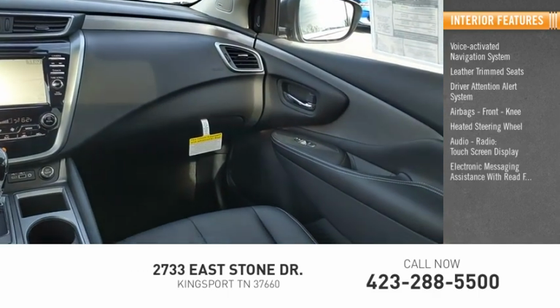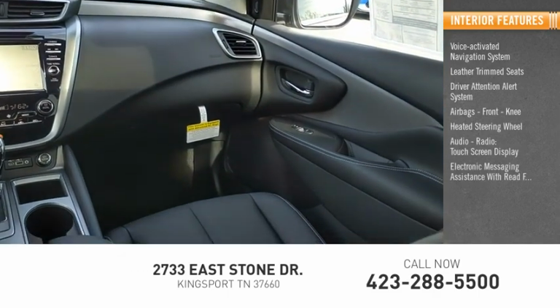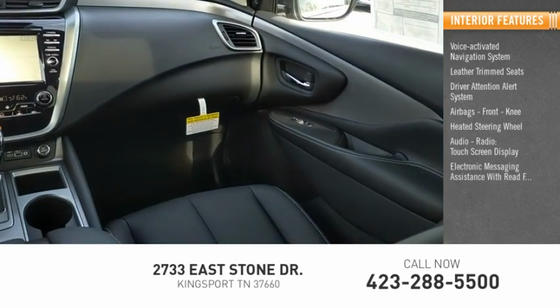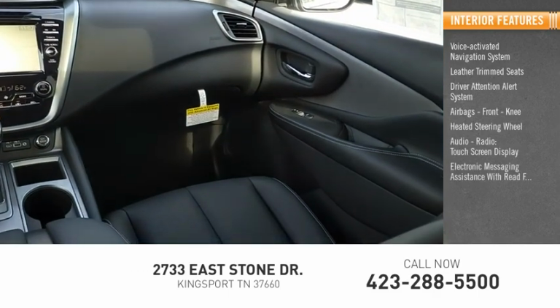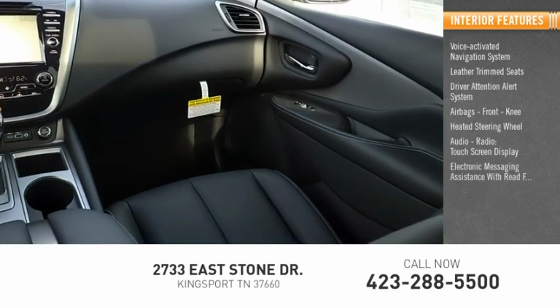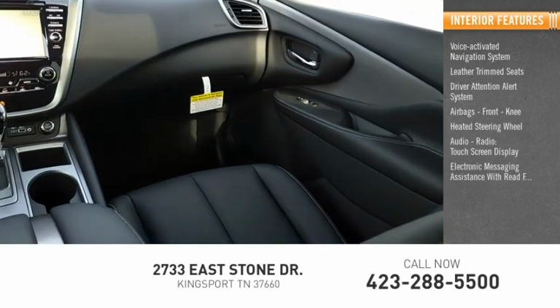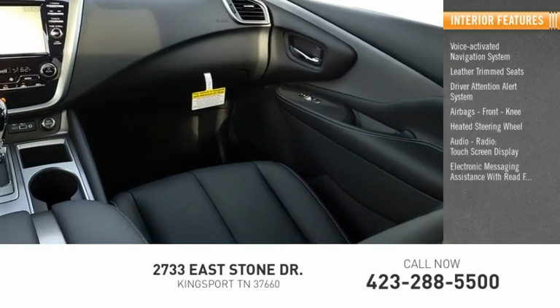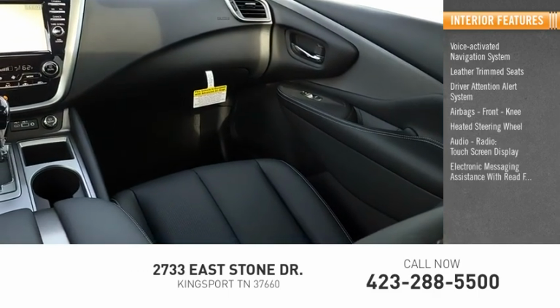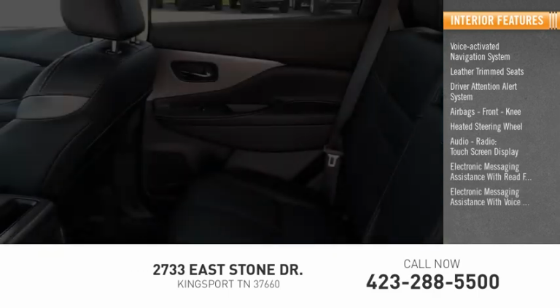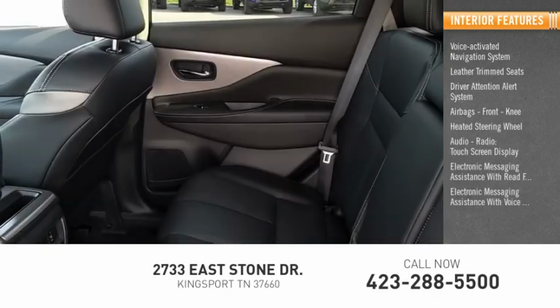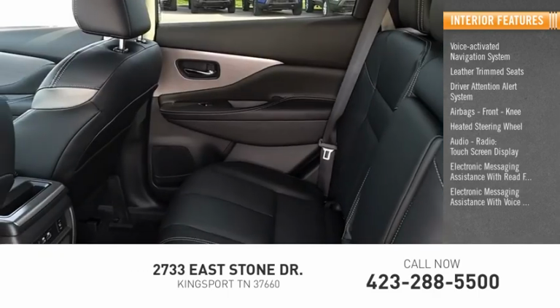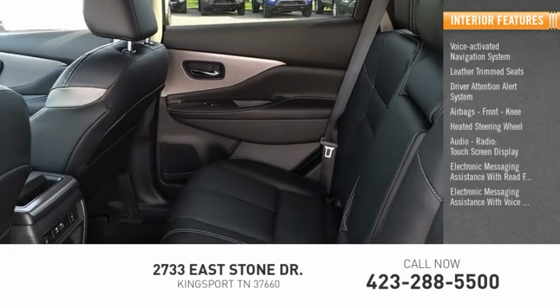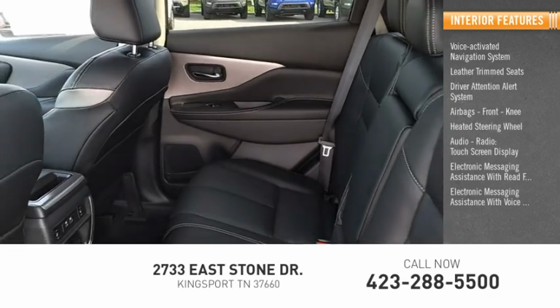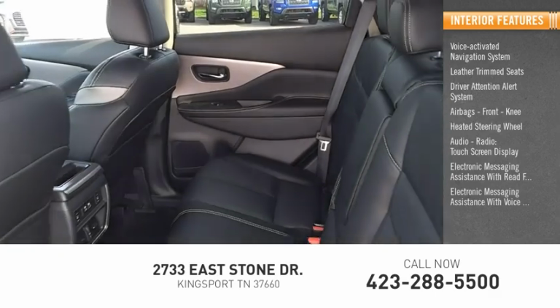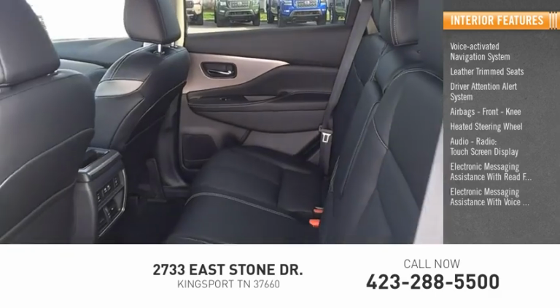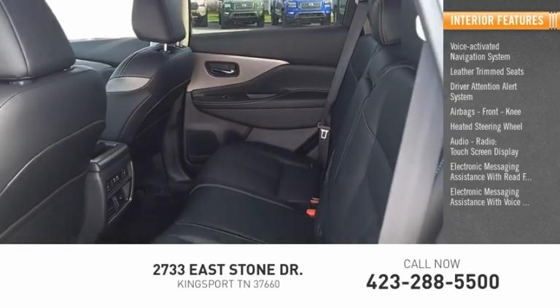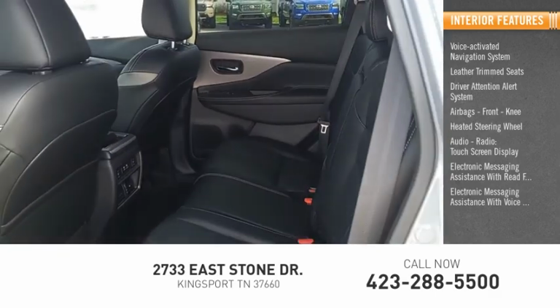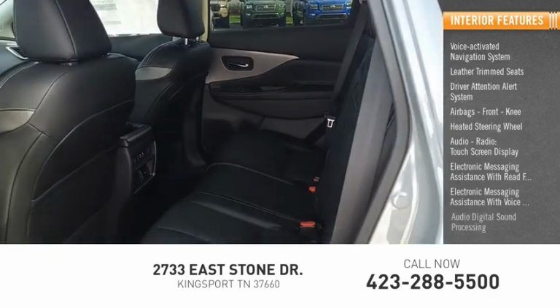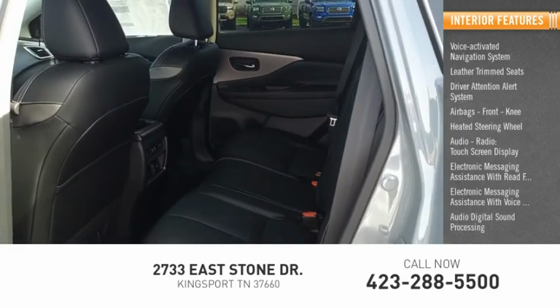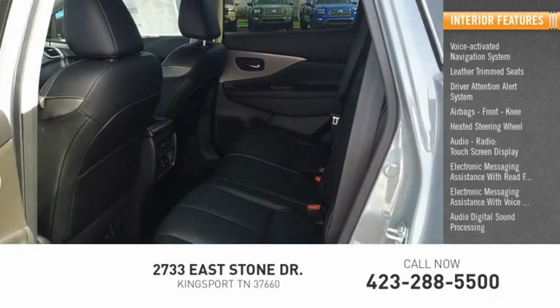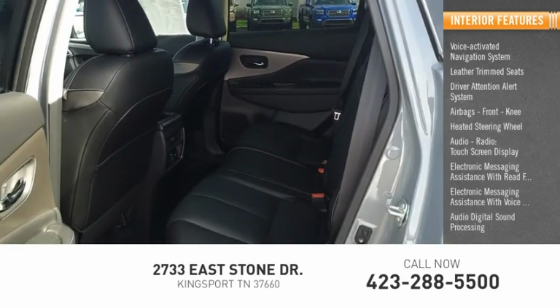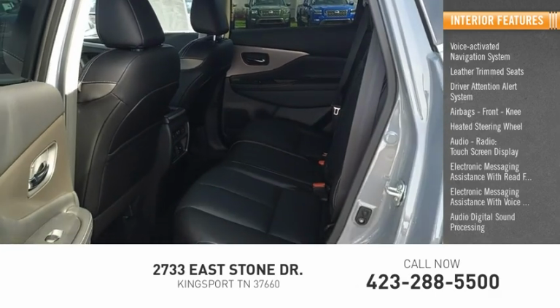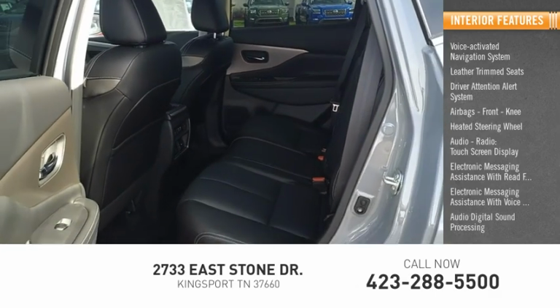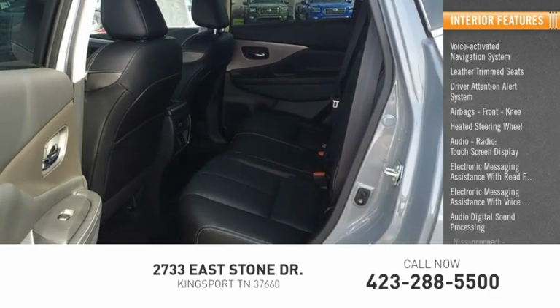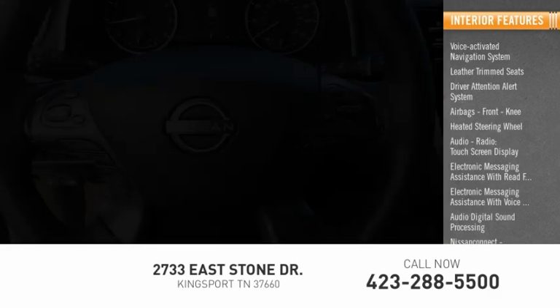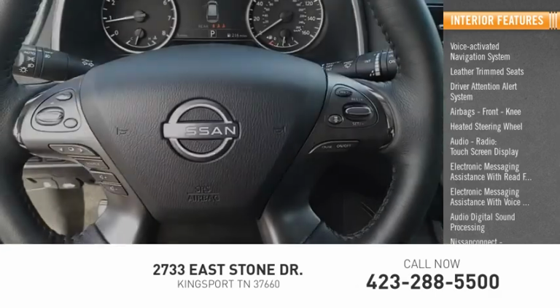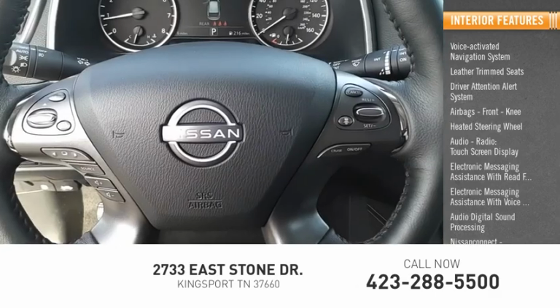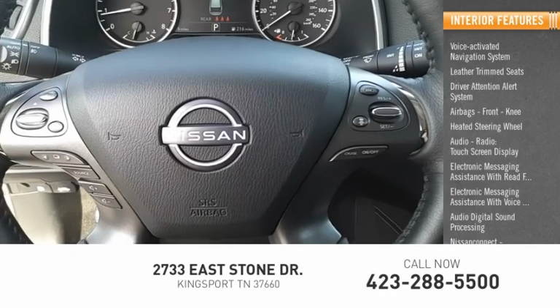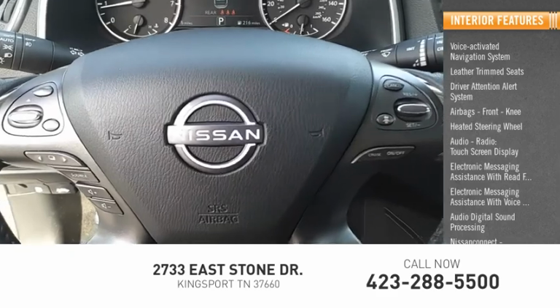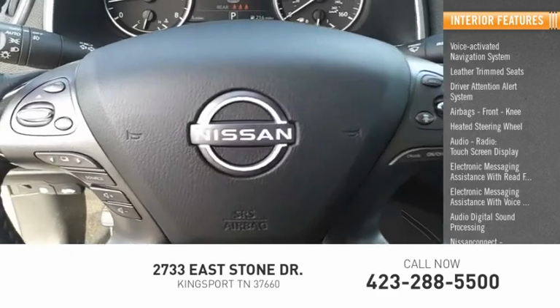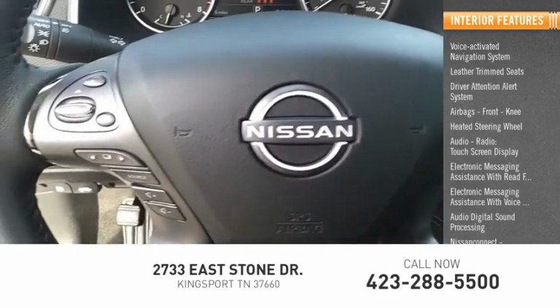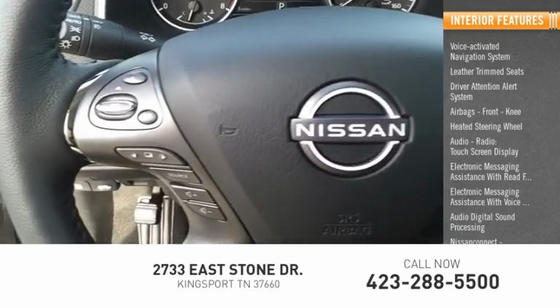Additional interior features include electronic messaging assistance with read function and voice recognition, audio digital sound processing, Nissan Connect, and satellite communications.